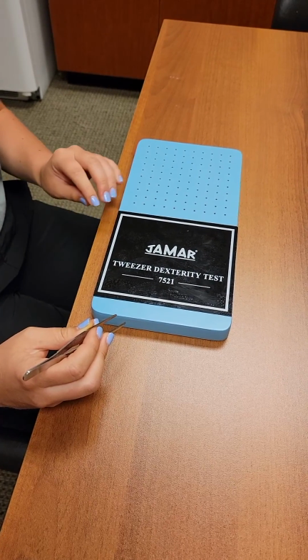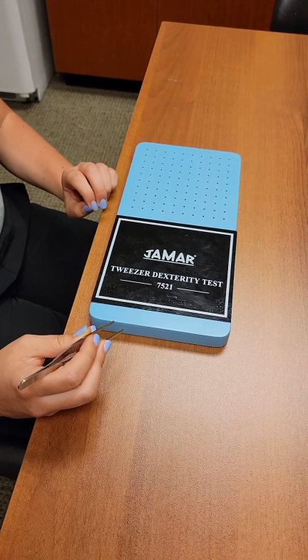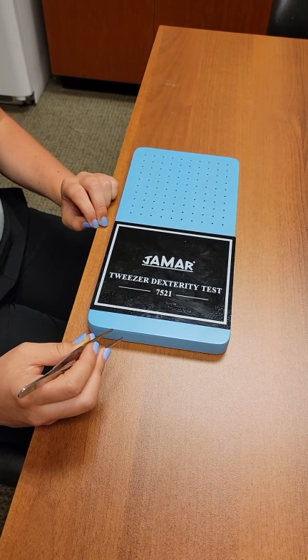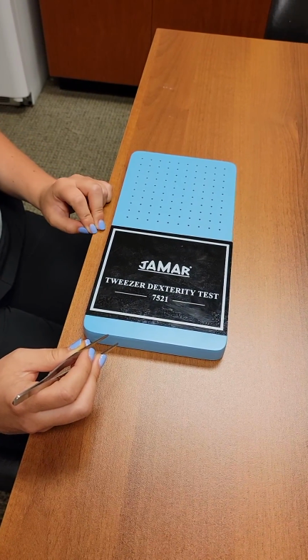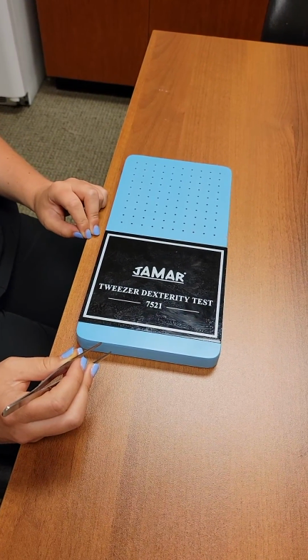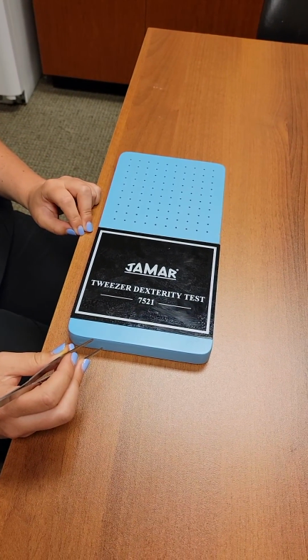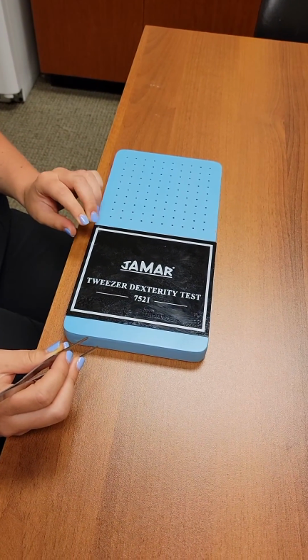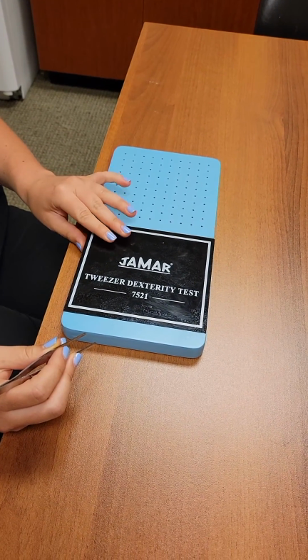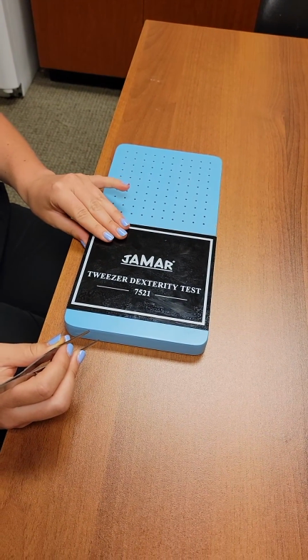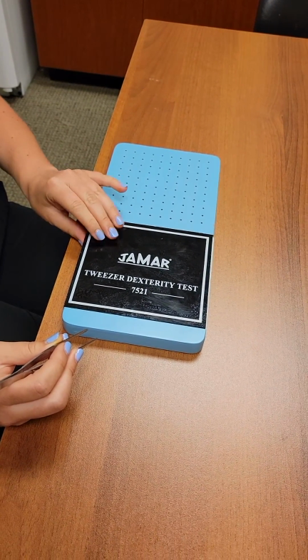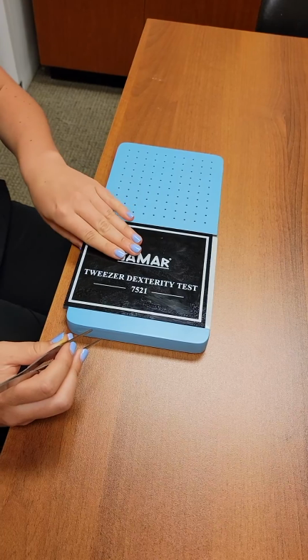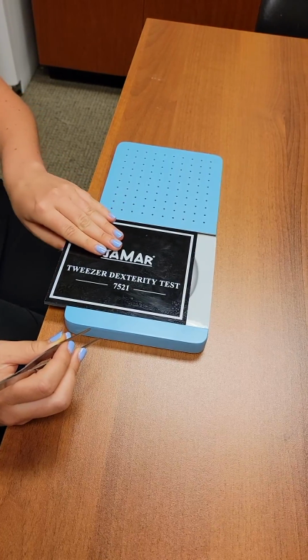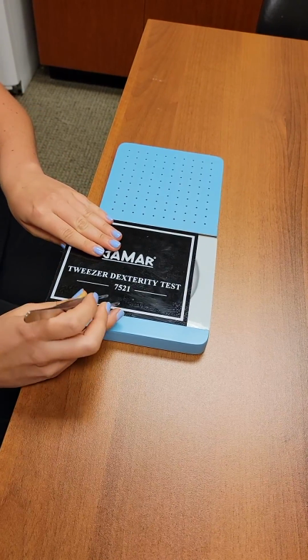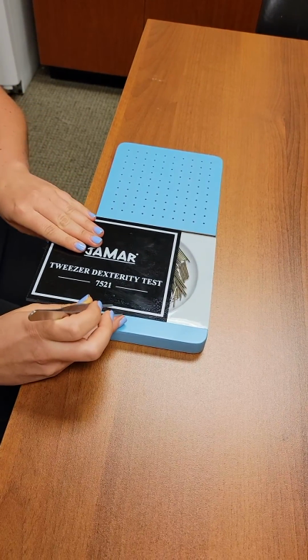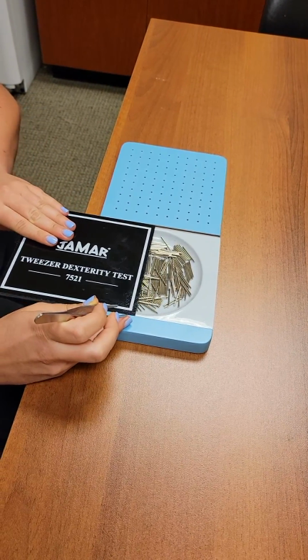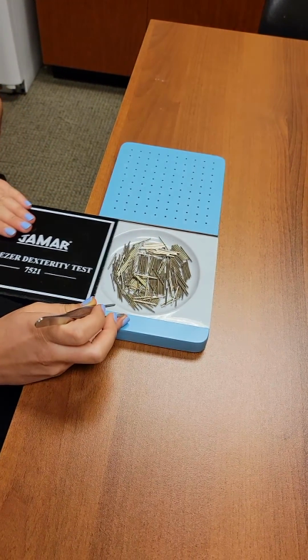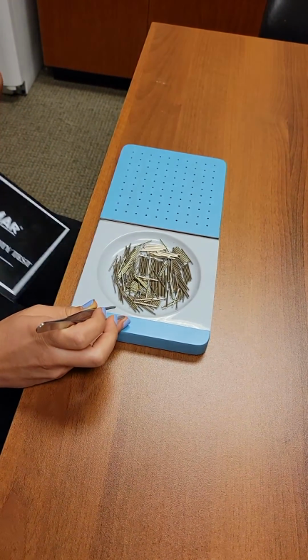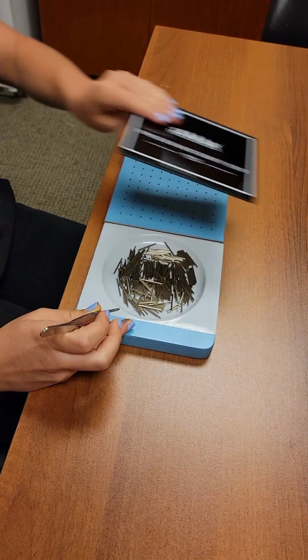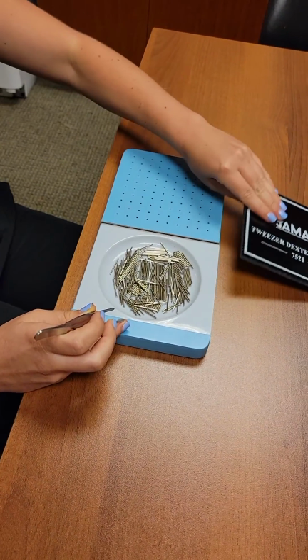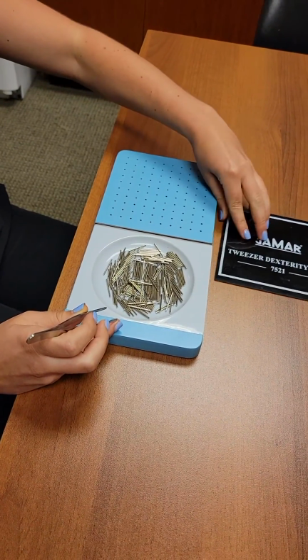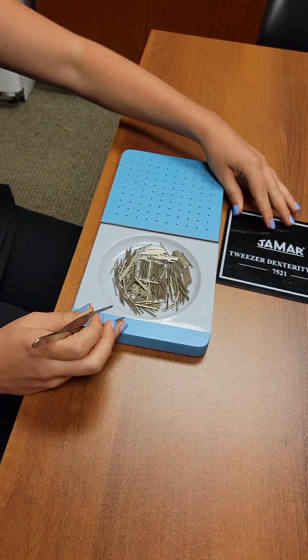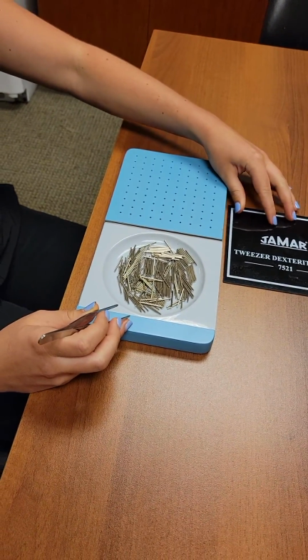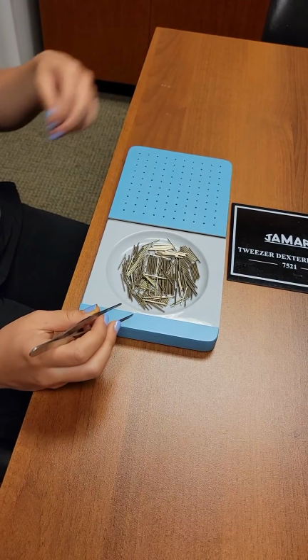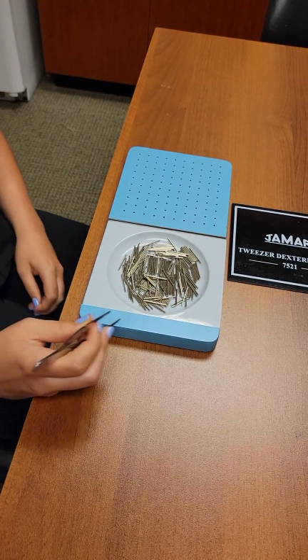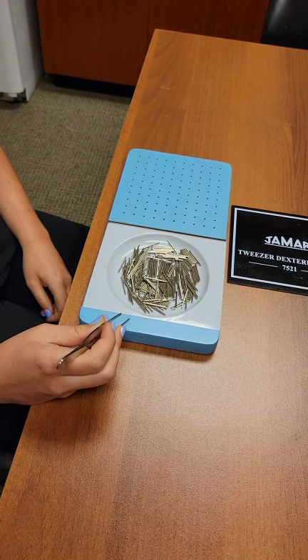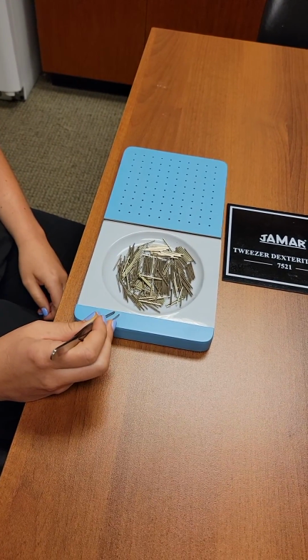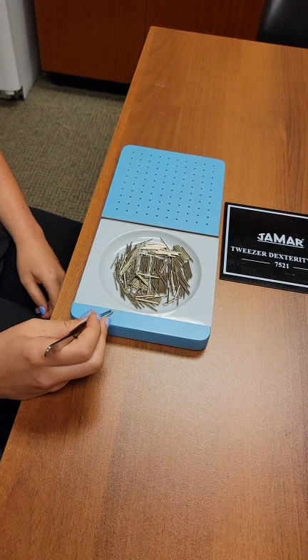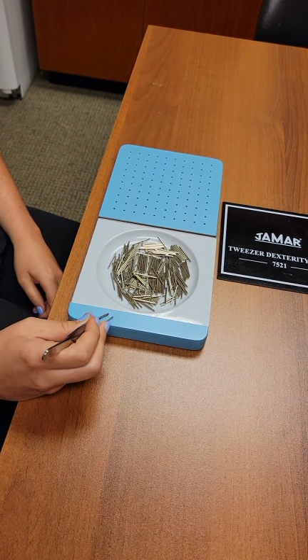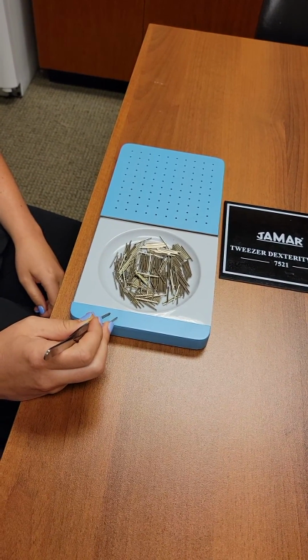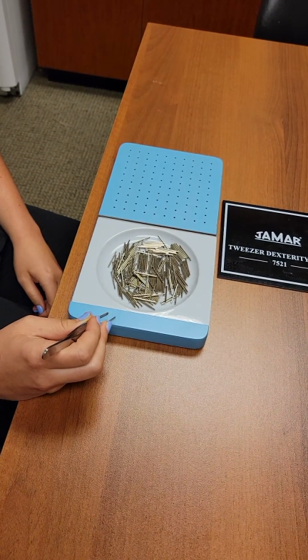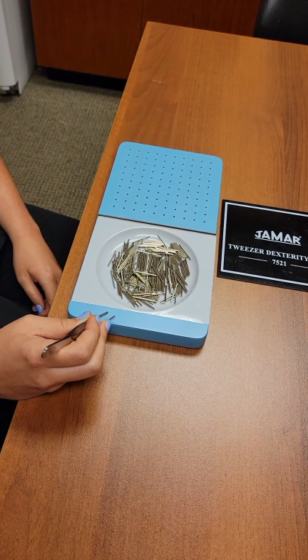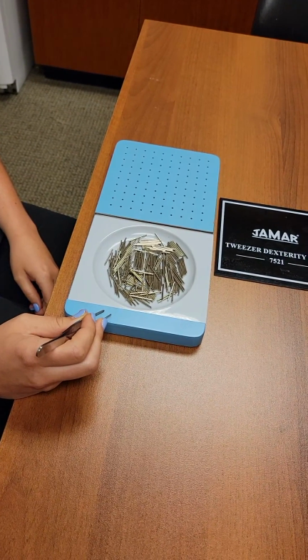Today we're going to go through the JAMR Tweezer Dexterity Test — your test might say O'Connor. This is an older test so it's going to say the JAMR. We're going to test my student's right hand for dexterity.